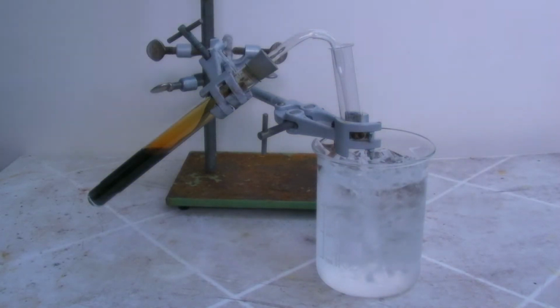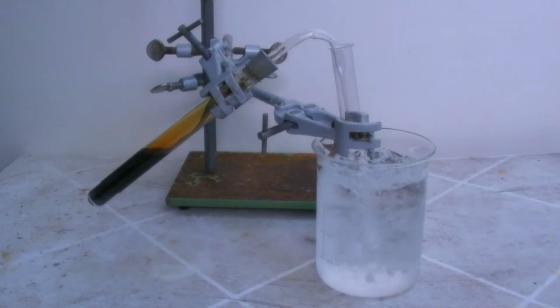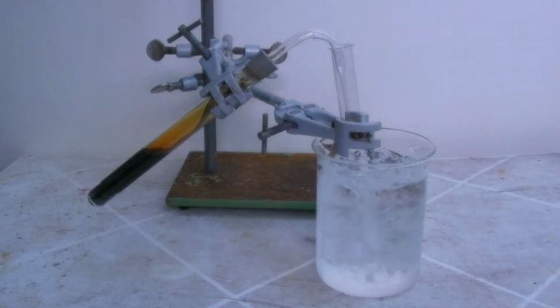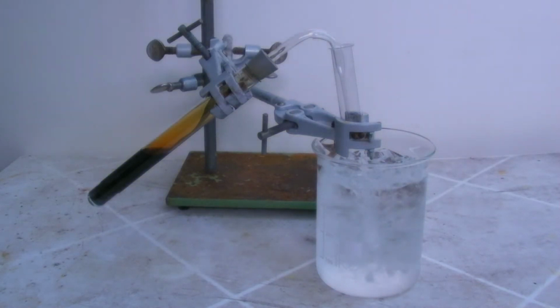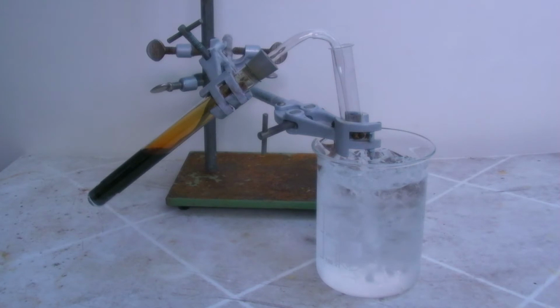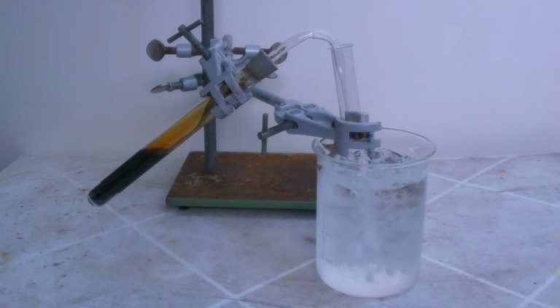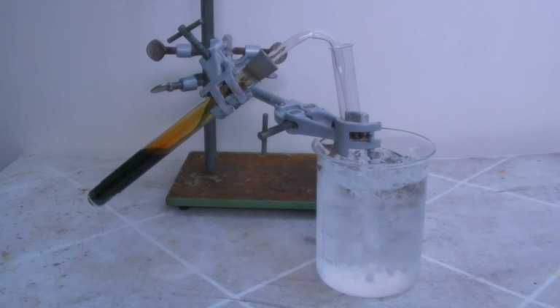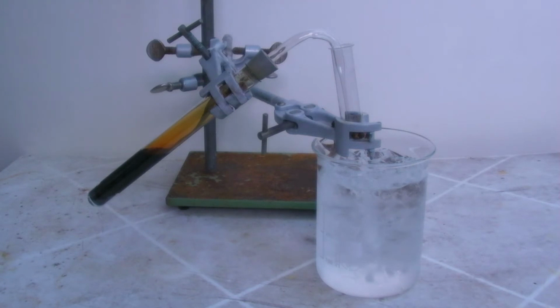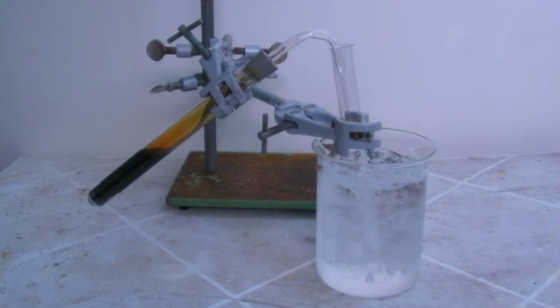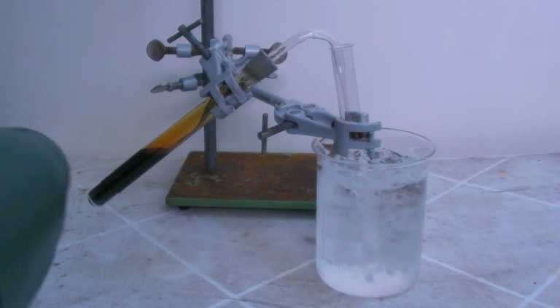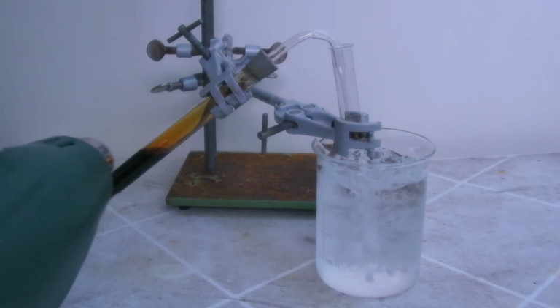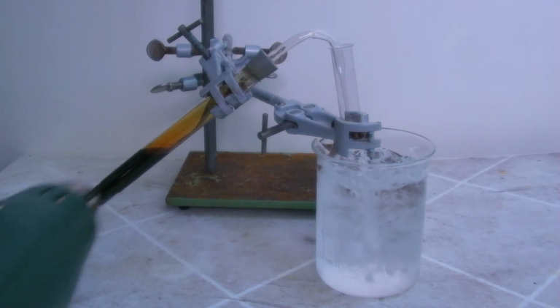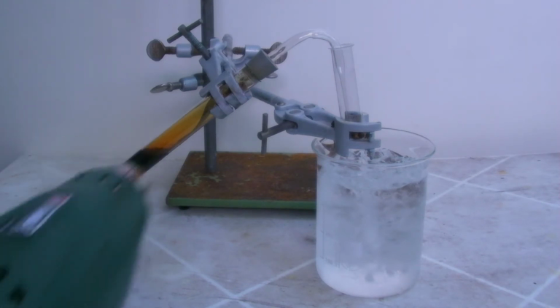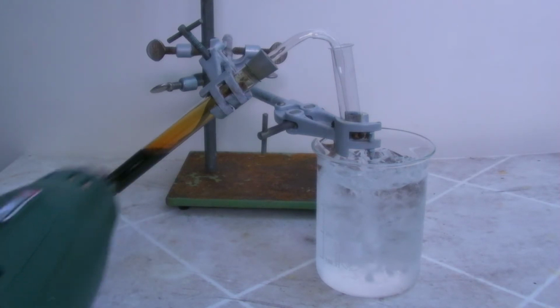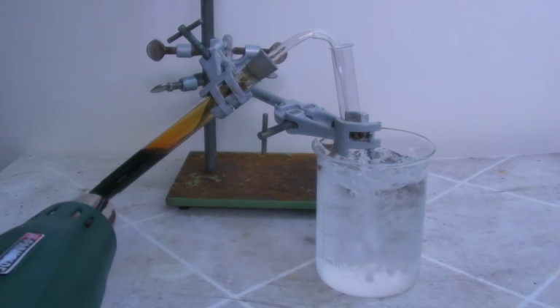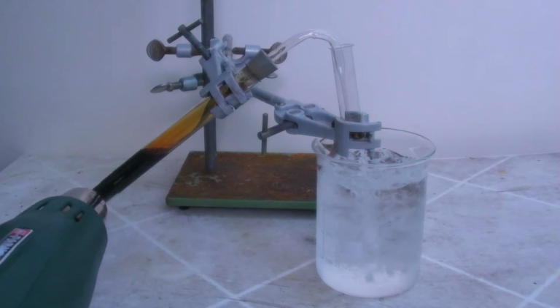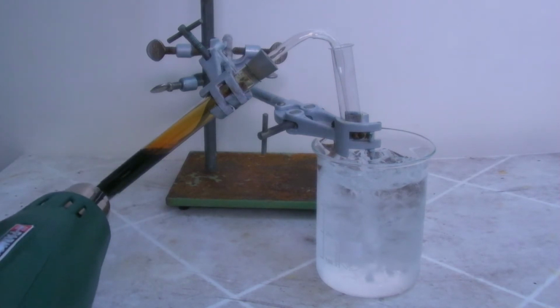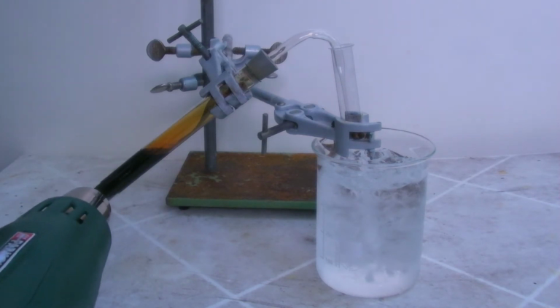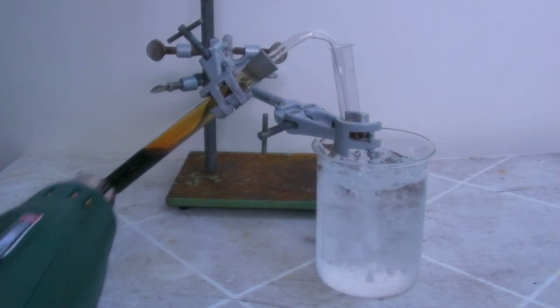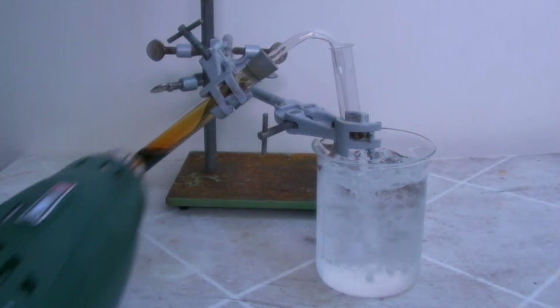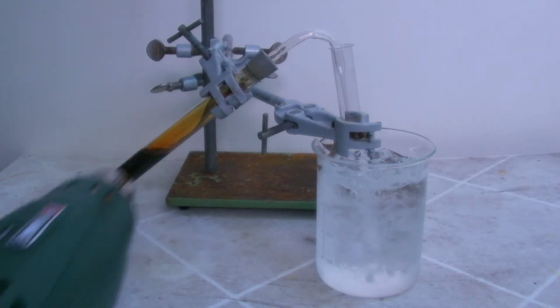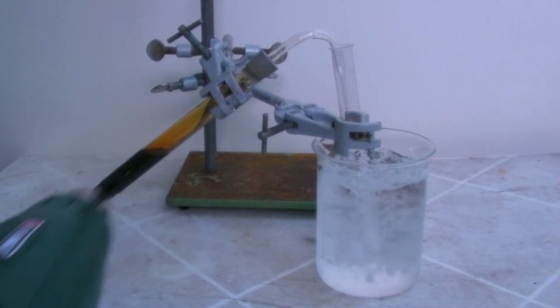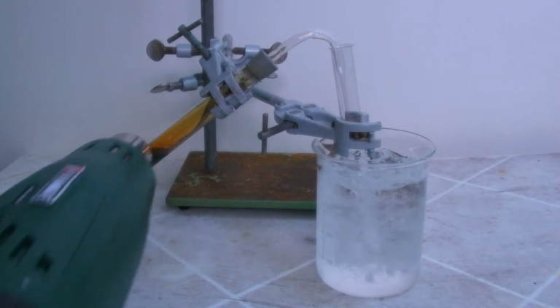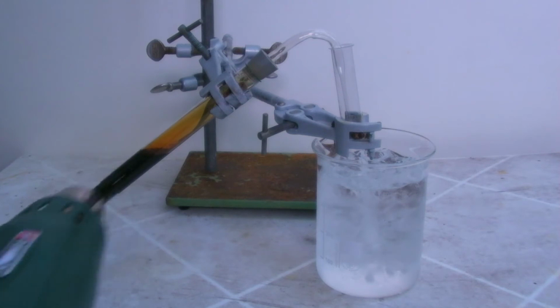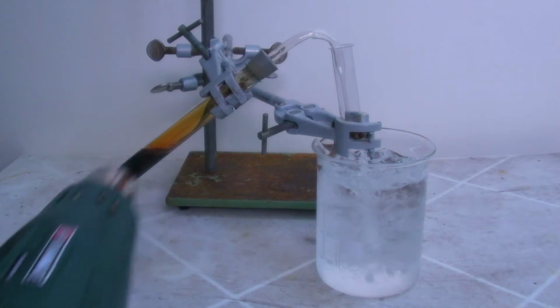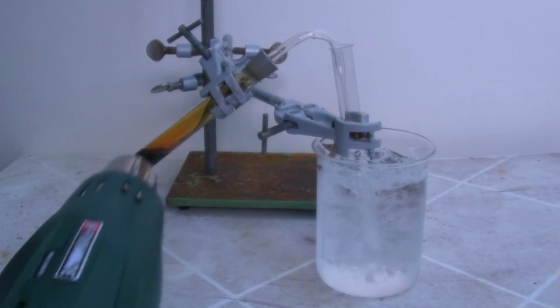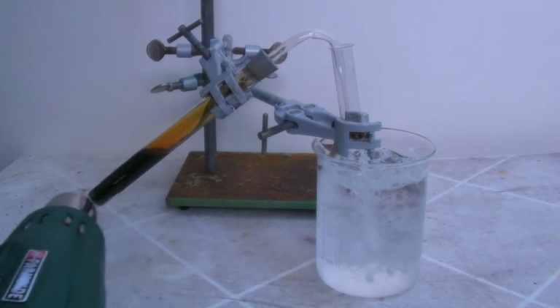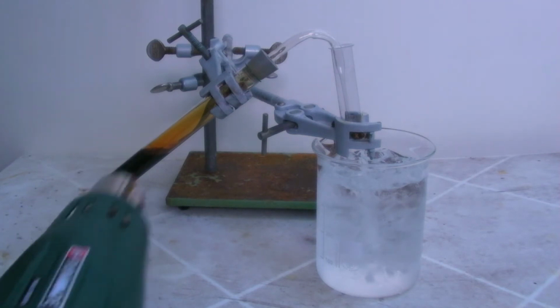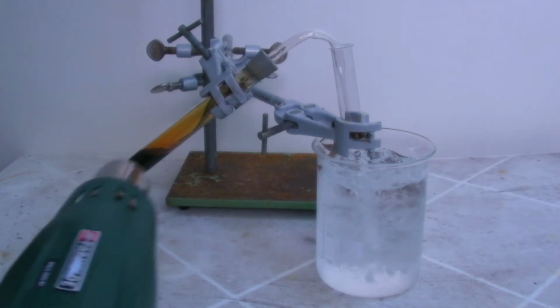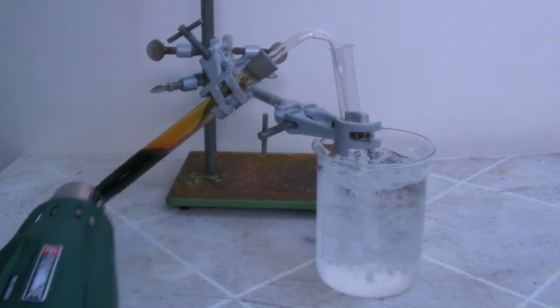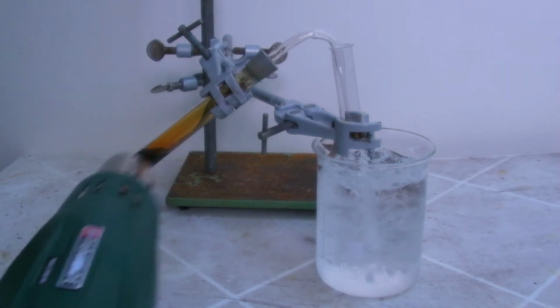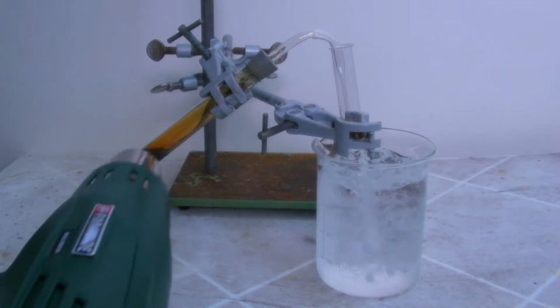In the end, the mixture is heated carefully and widespread with a heat gun to speed up the reaction. It has to be taken care that it doesn't boil too vigorously.